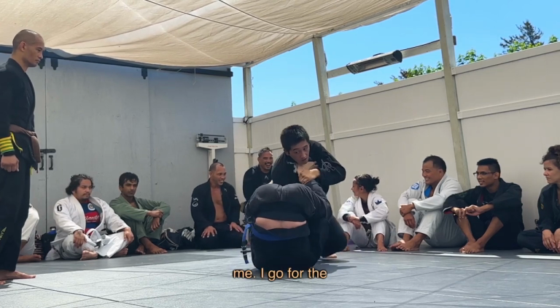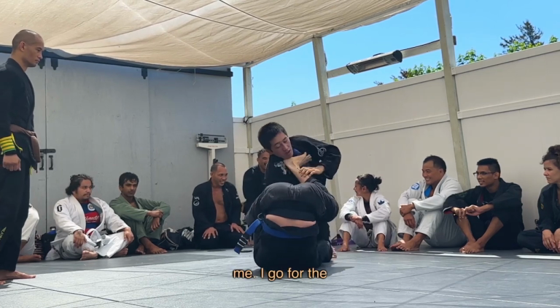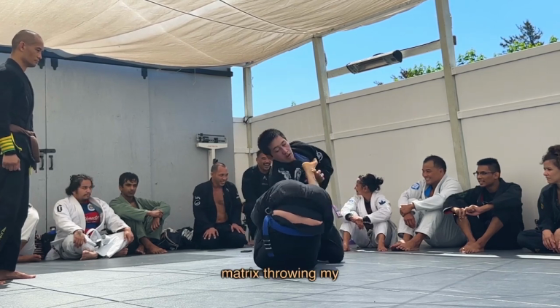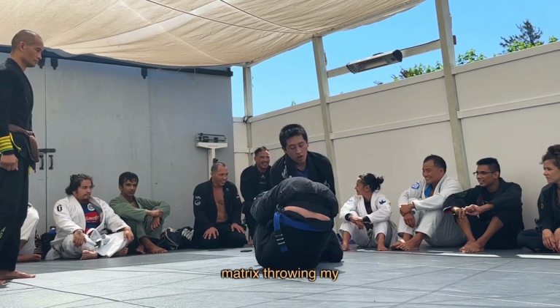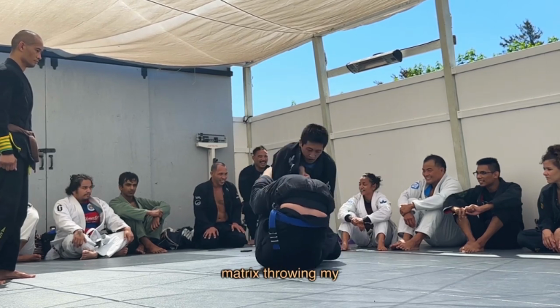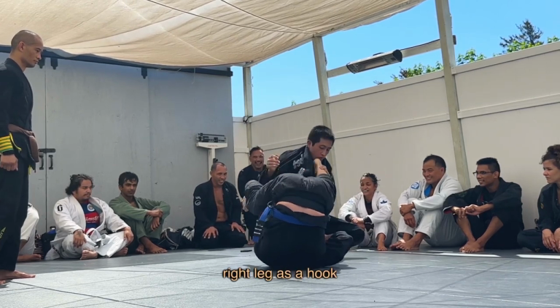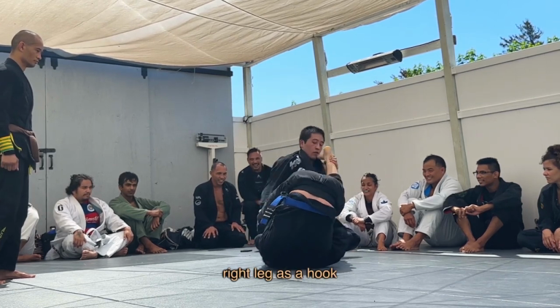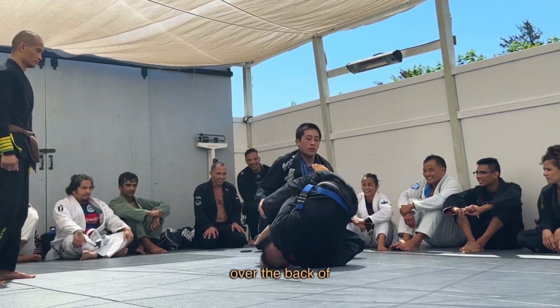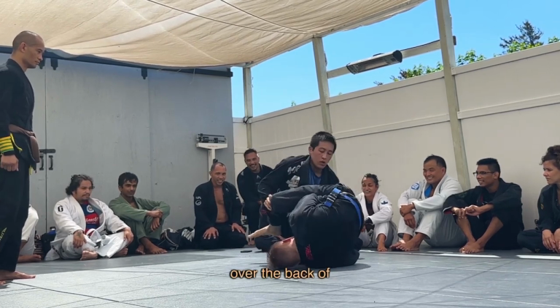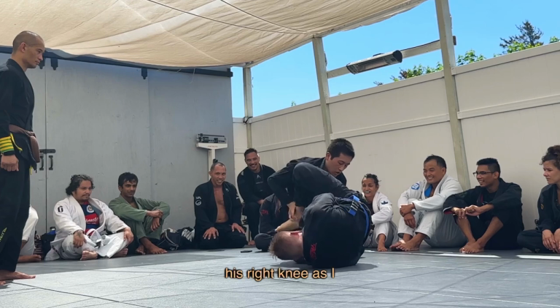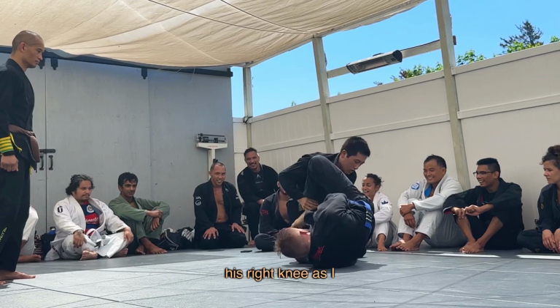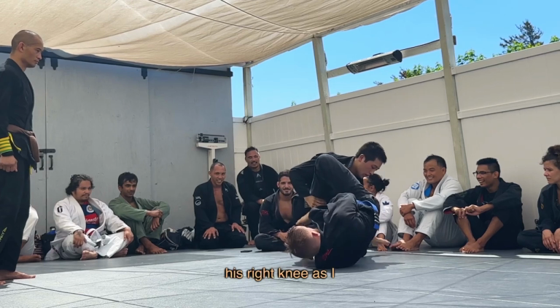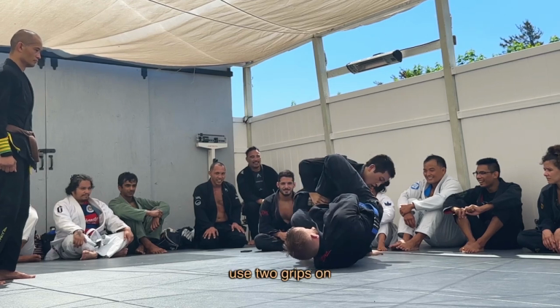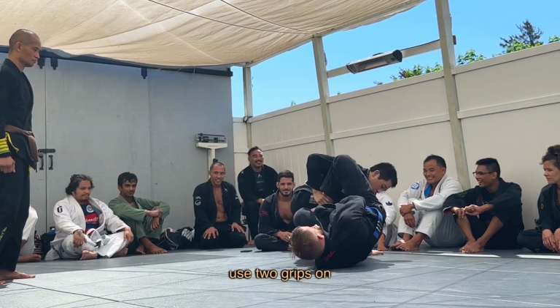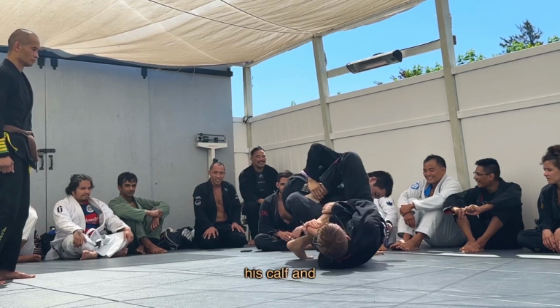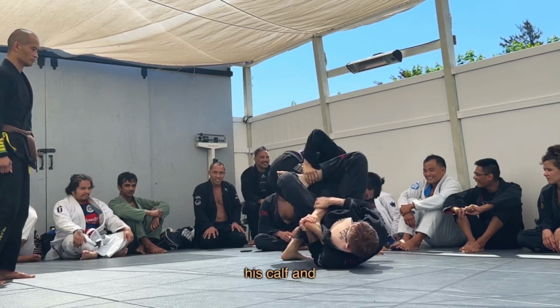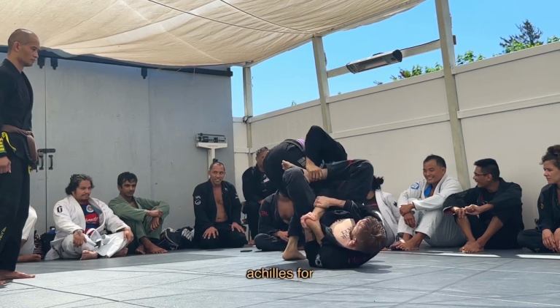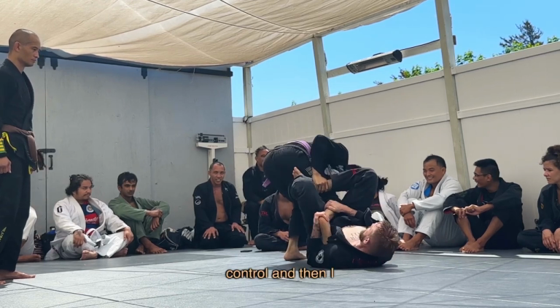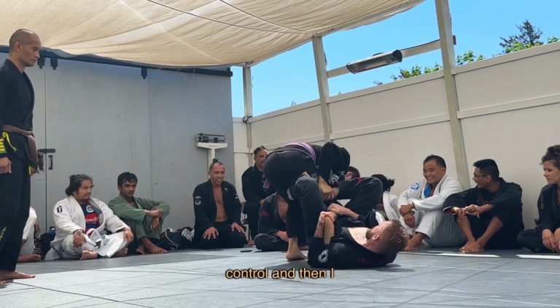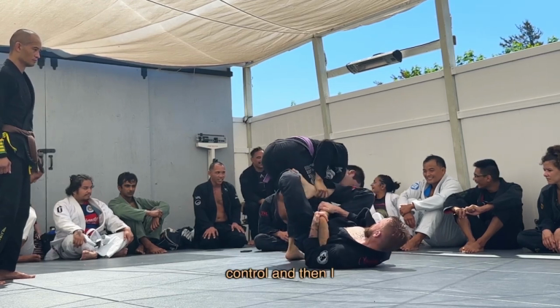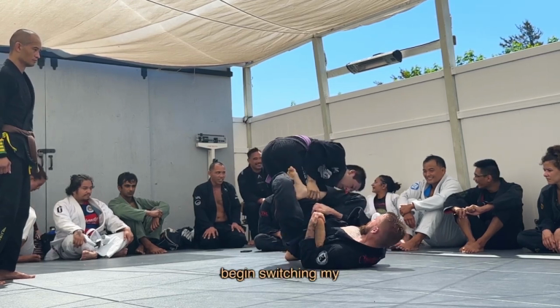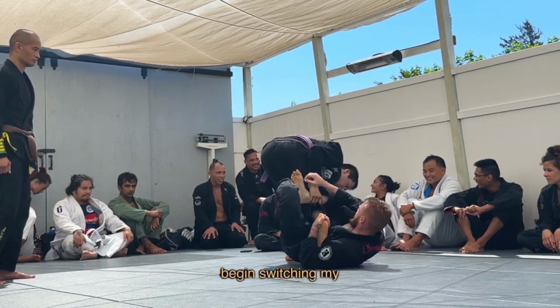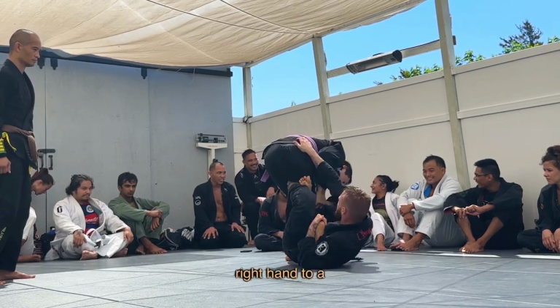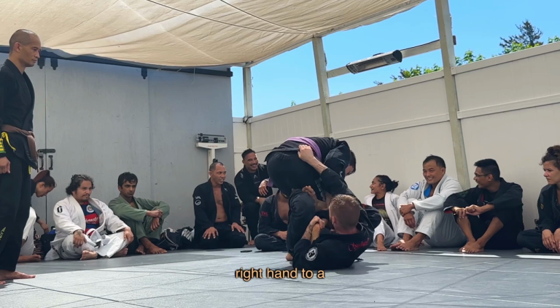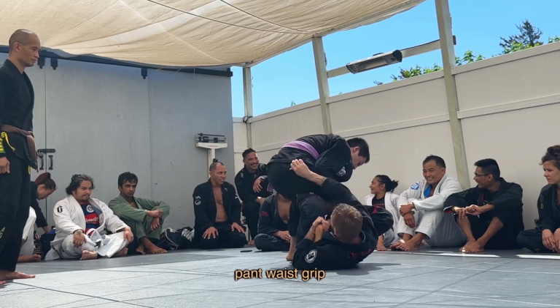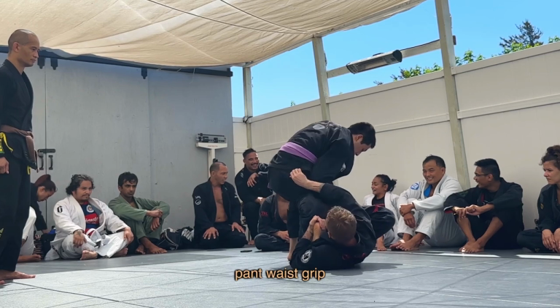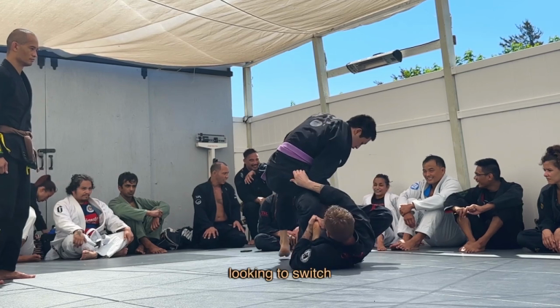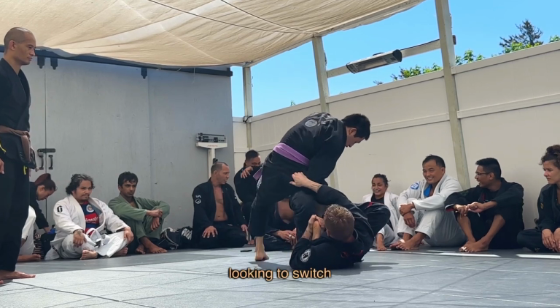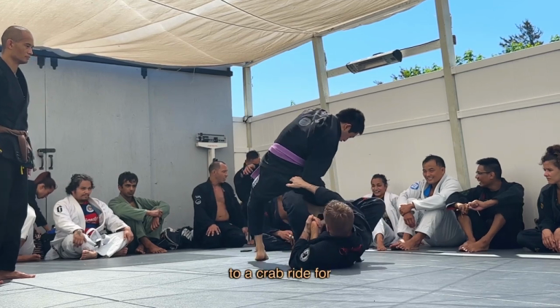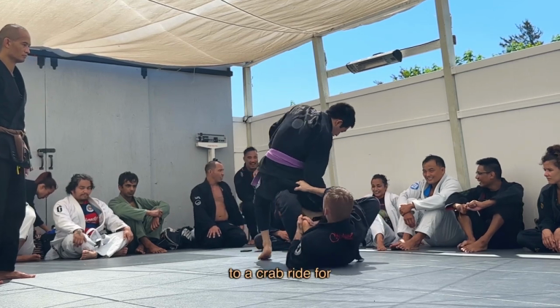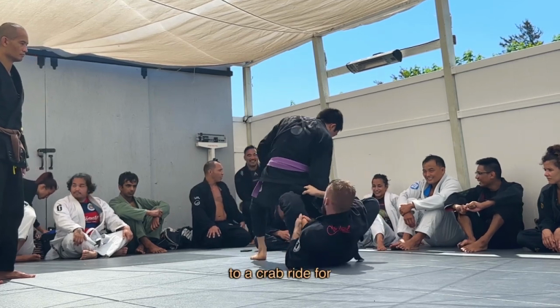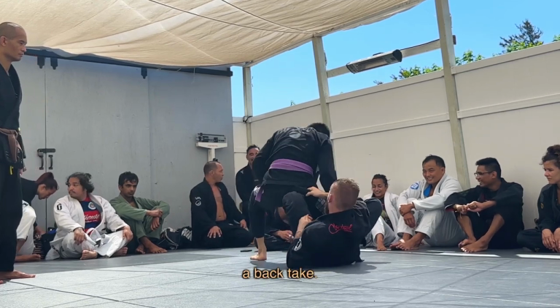I go for the matrix, throwing my right leg as a hook over the back of his right knee, using two grips on his calf and achilles for control. I then begin switching my right hand to a pant waist grip, looking to switch to a crab ride for a back take.